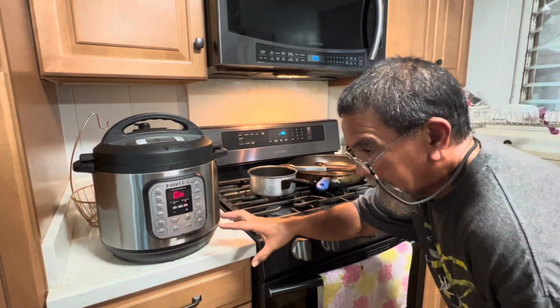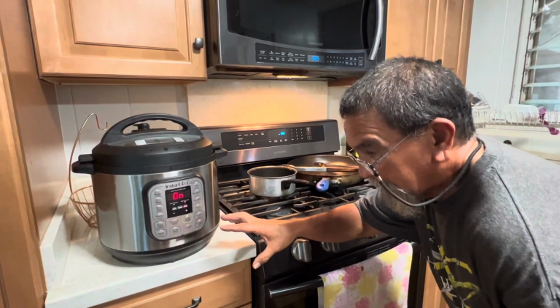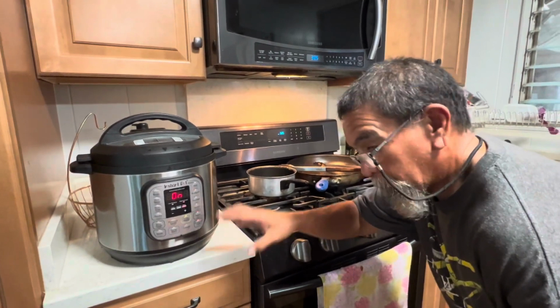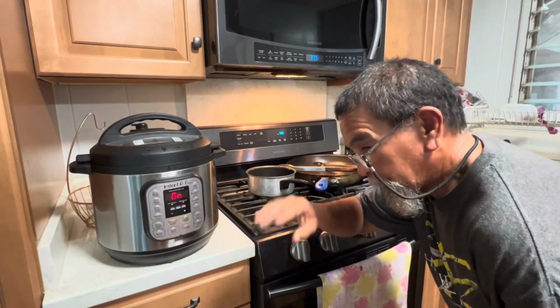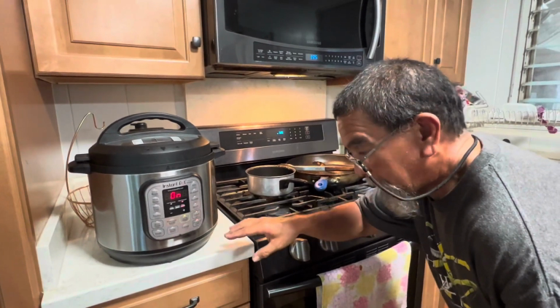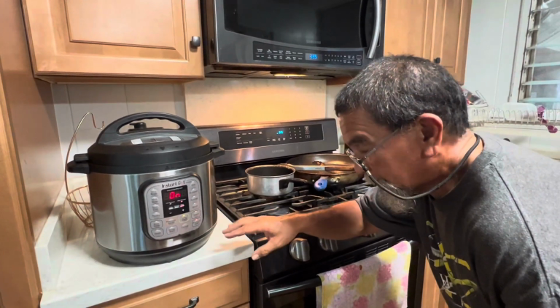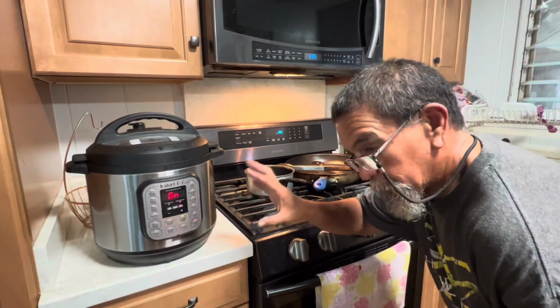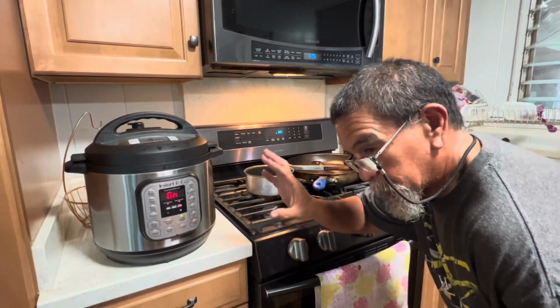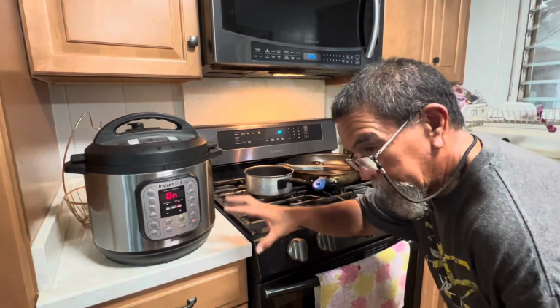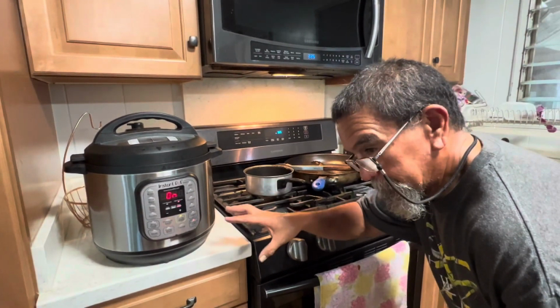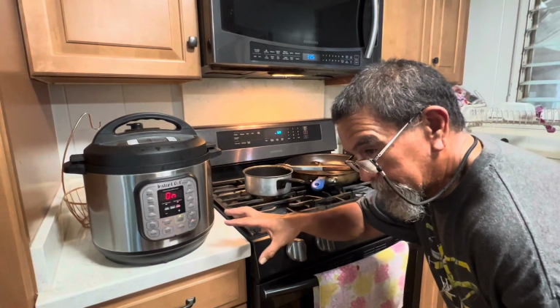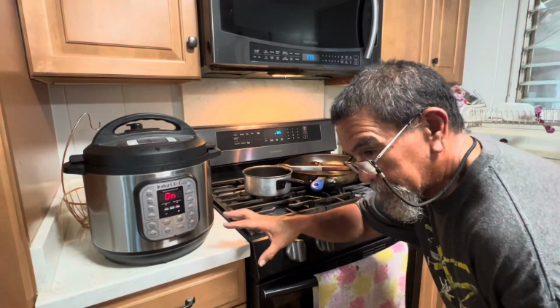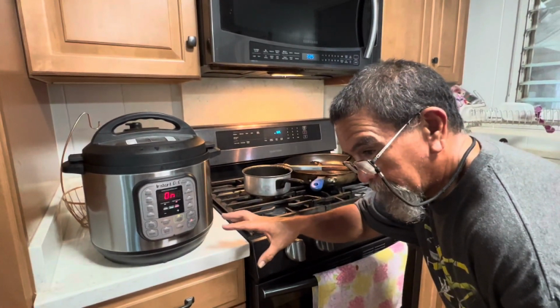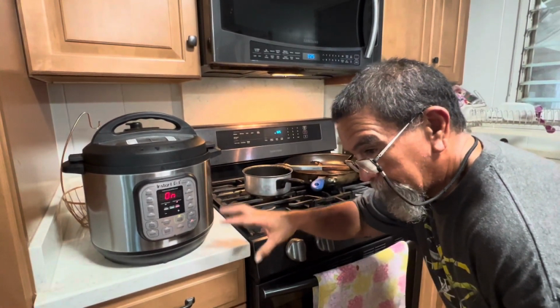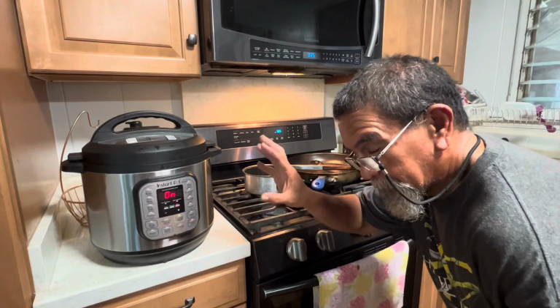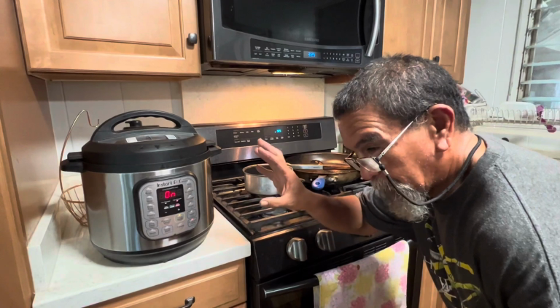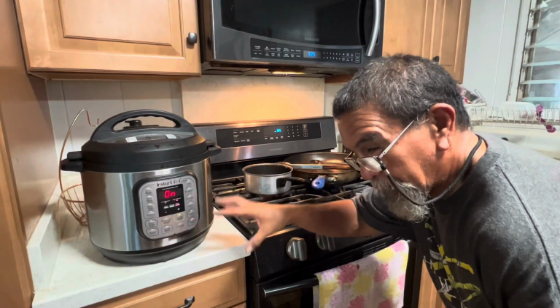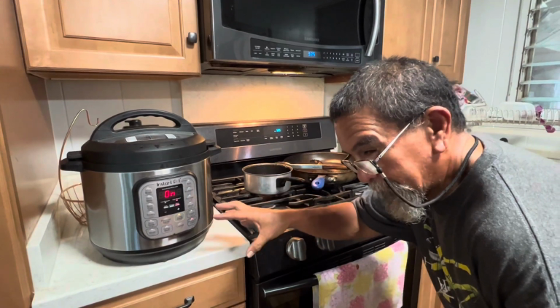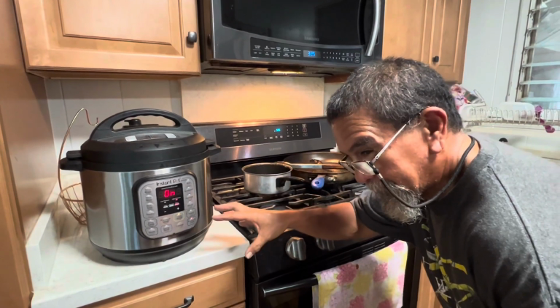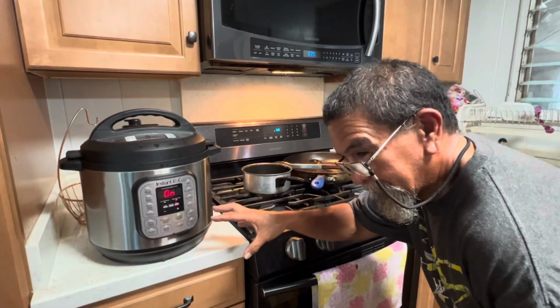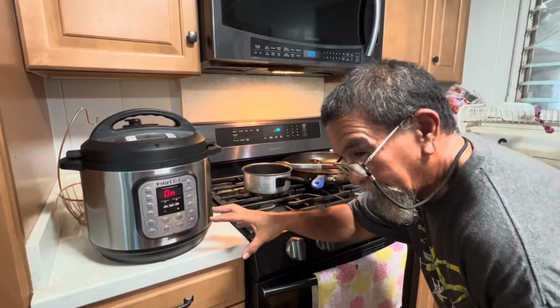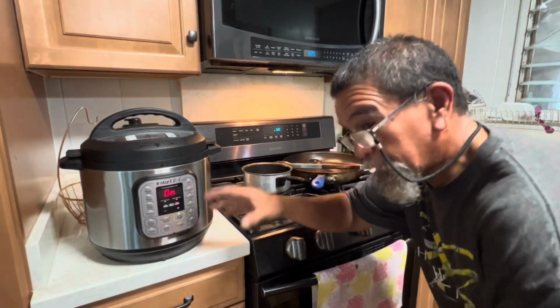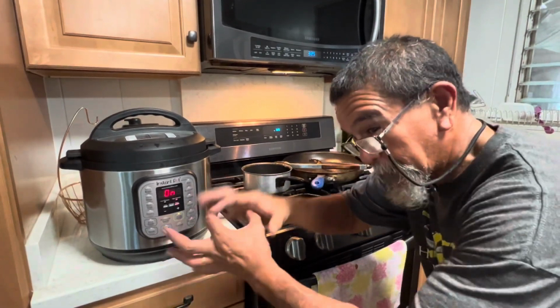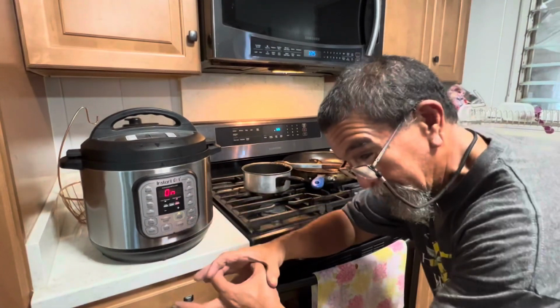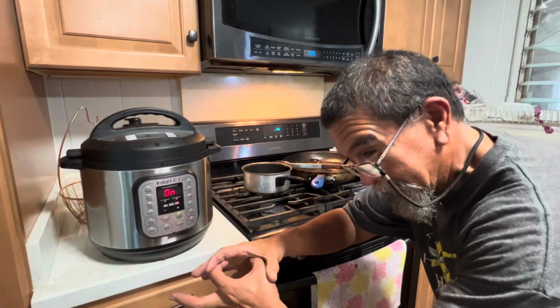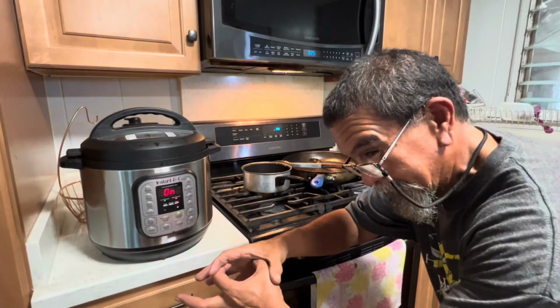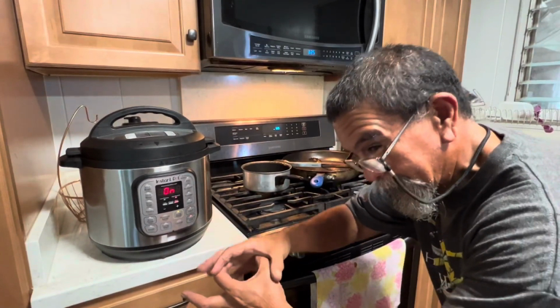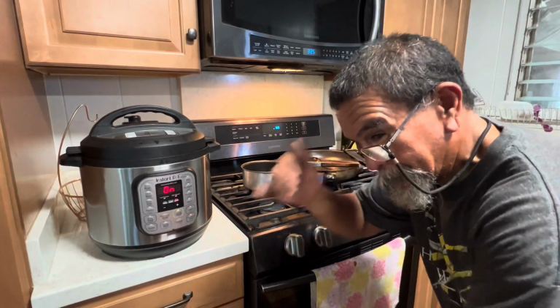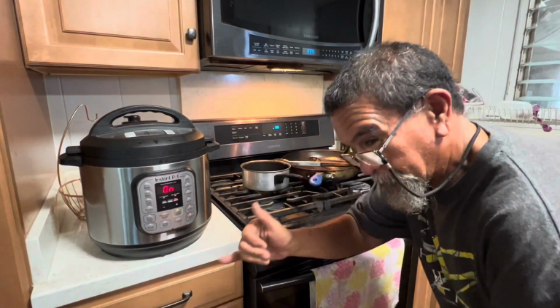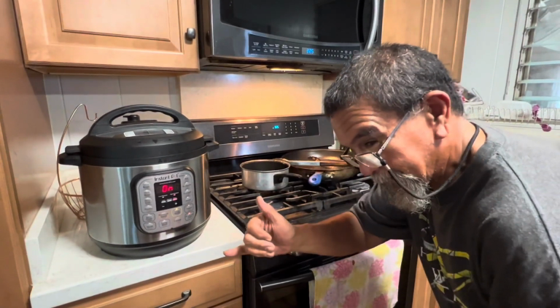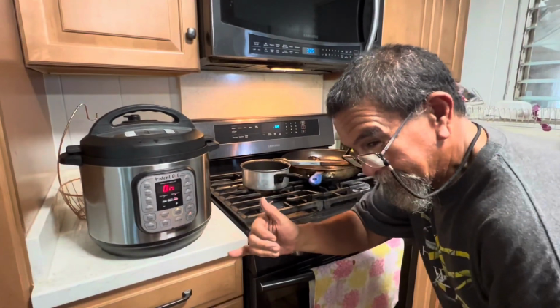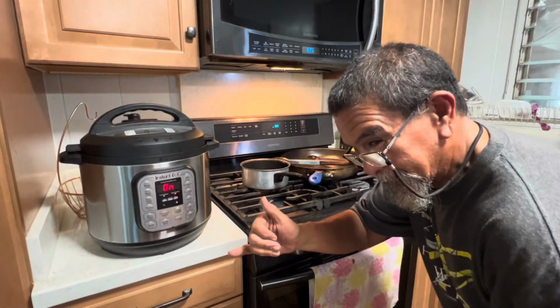So we're gonna cook this for an hour 40 minutes. And when we come back, we'll make the birdie up and put it in the bun. Stay tuned guys.